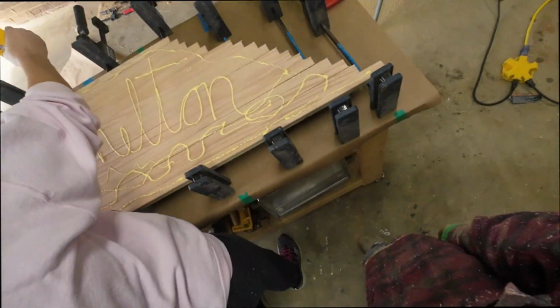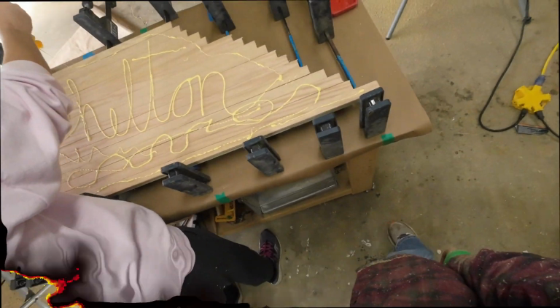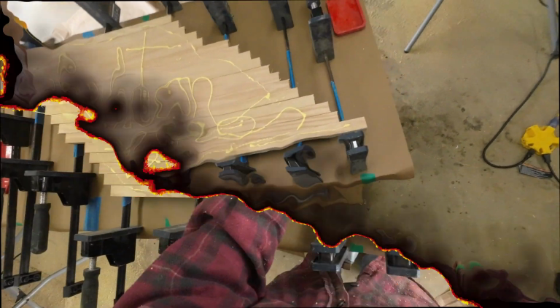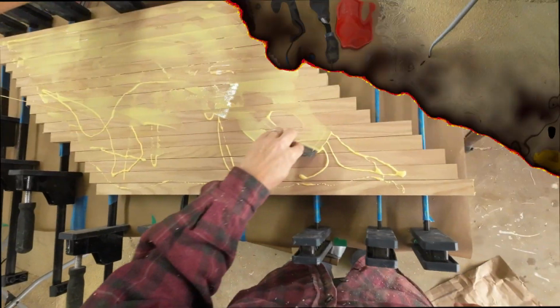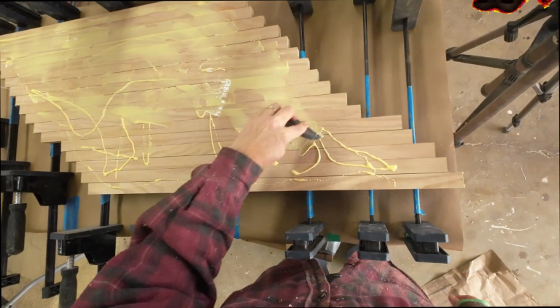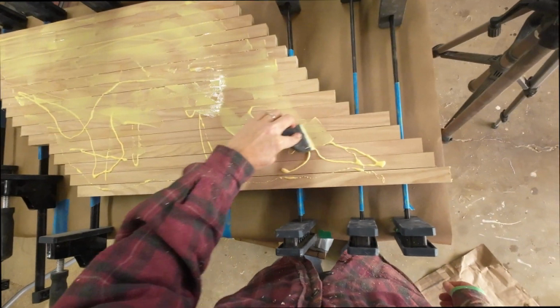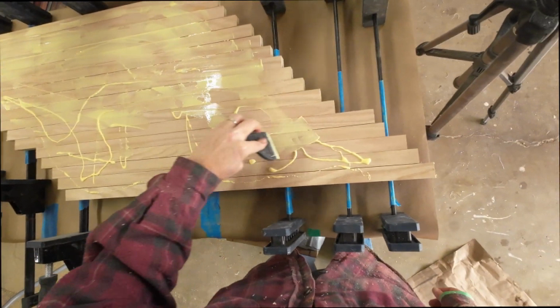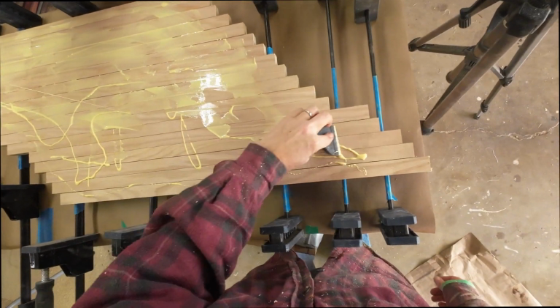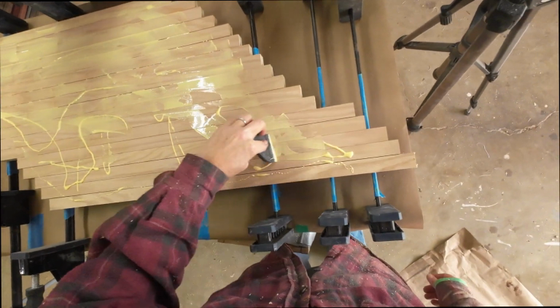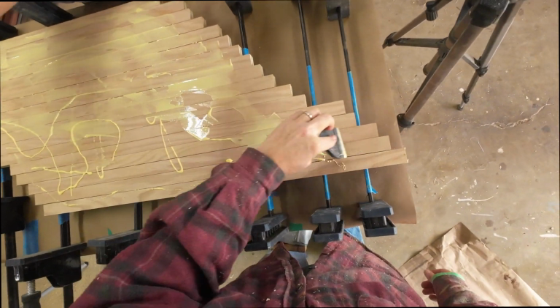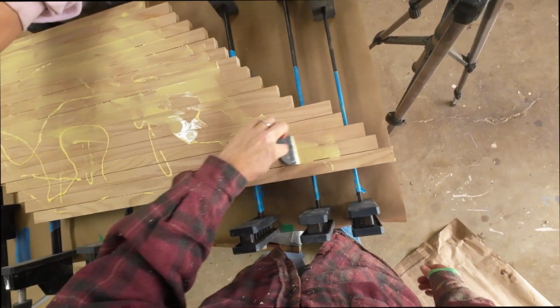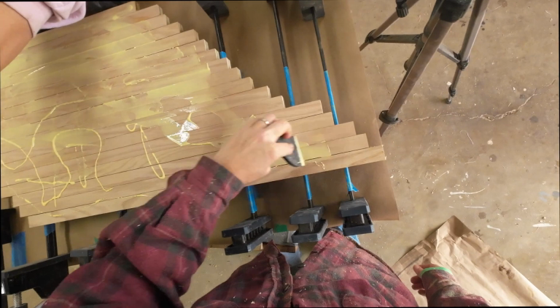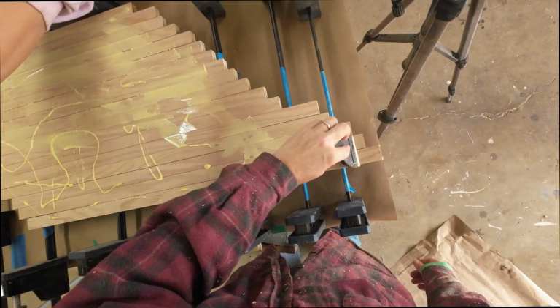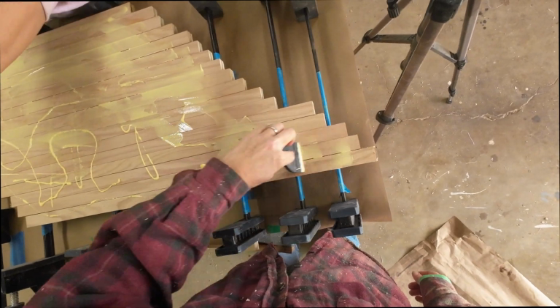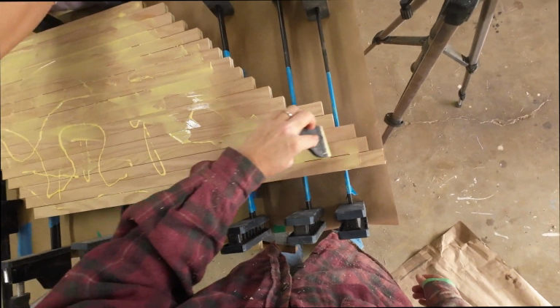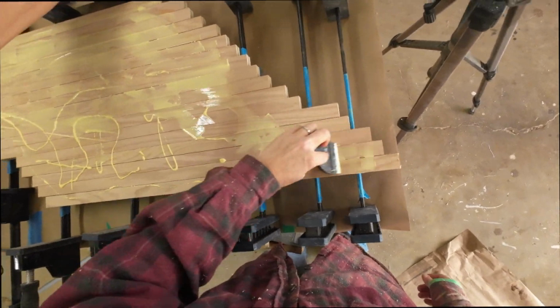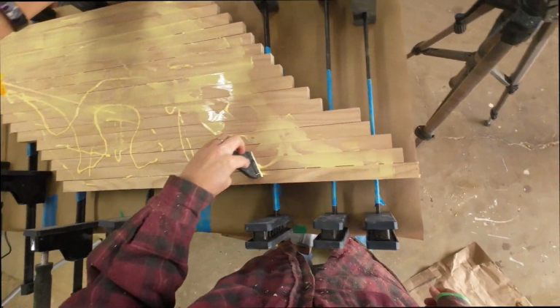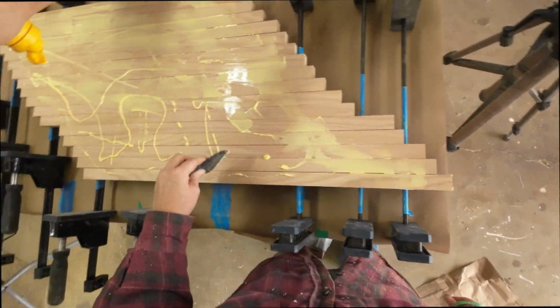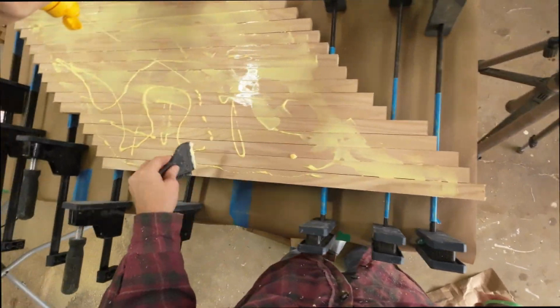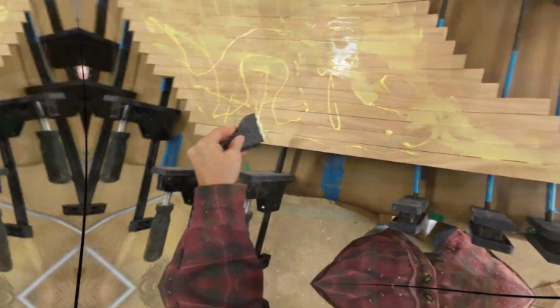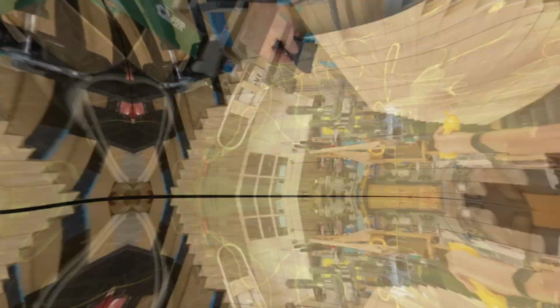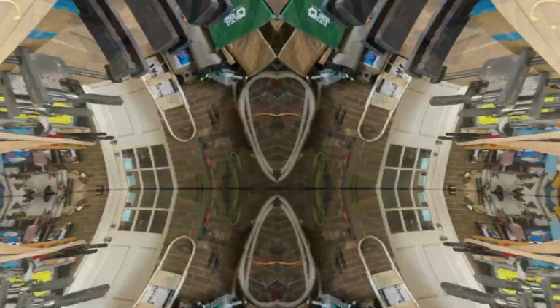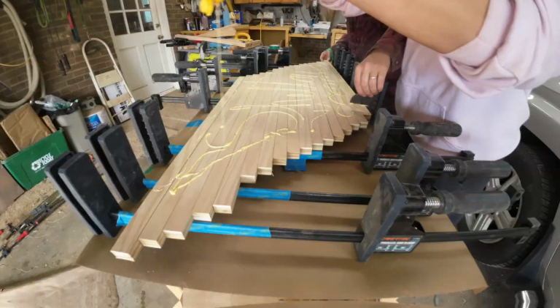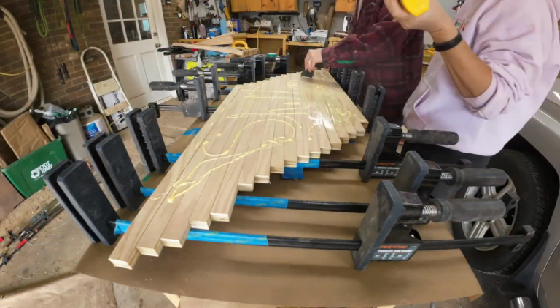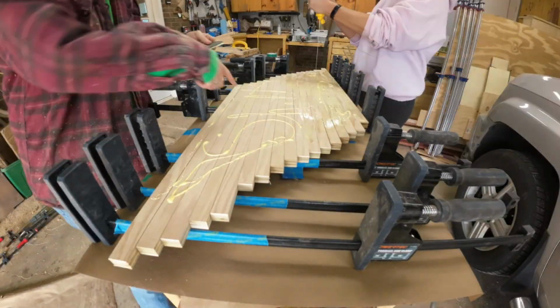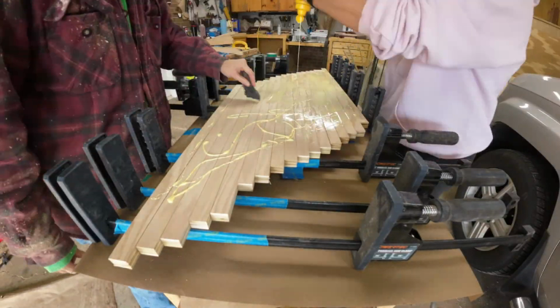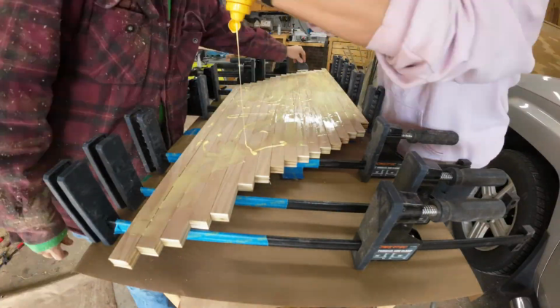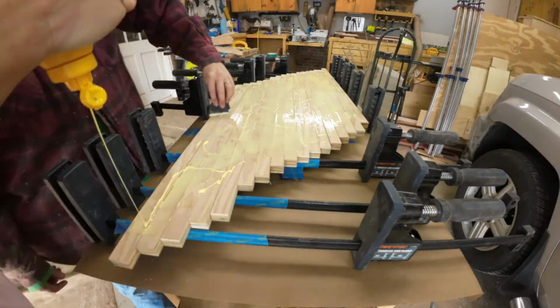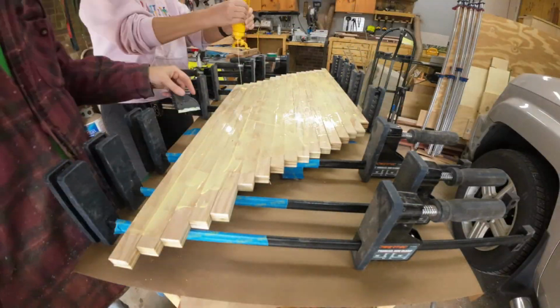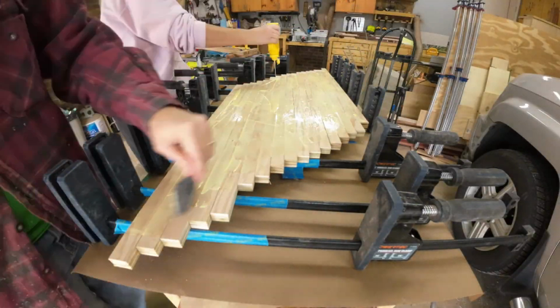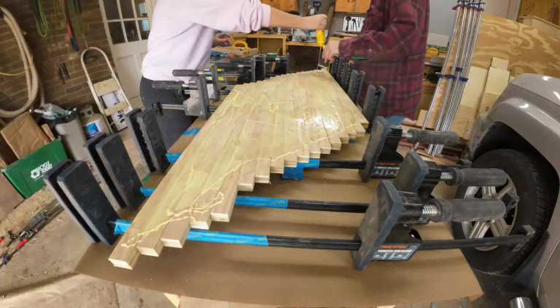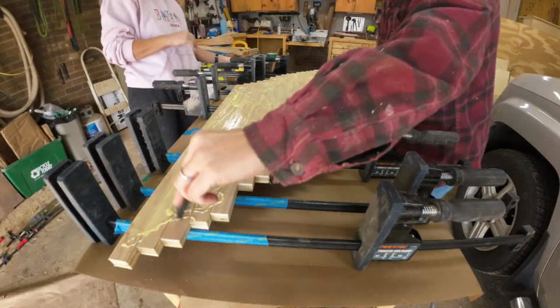Then I stair-step those pieces slightly and start the glue-up process, then turning them on end.